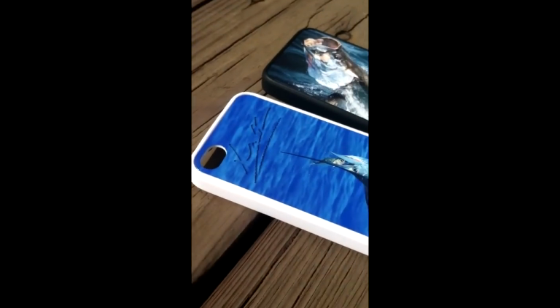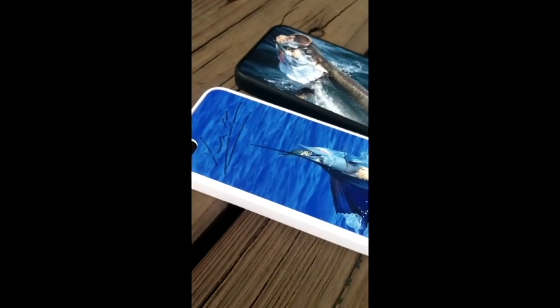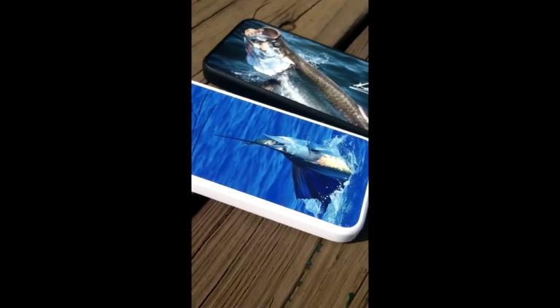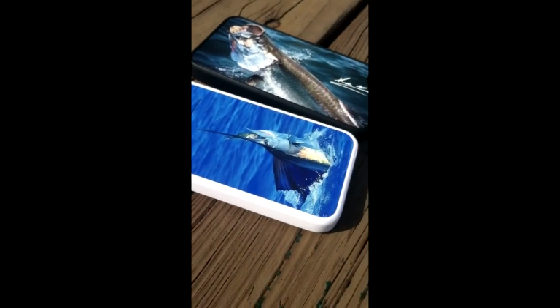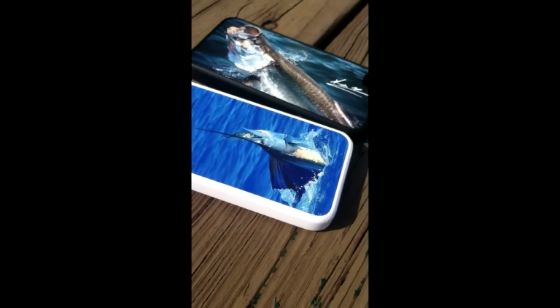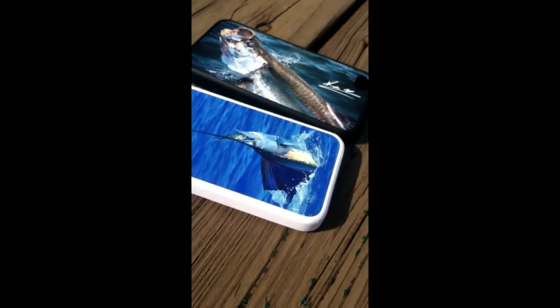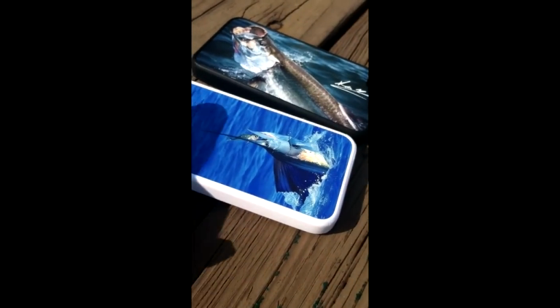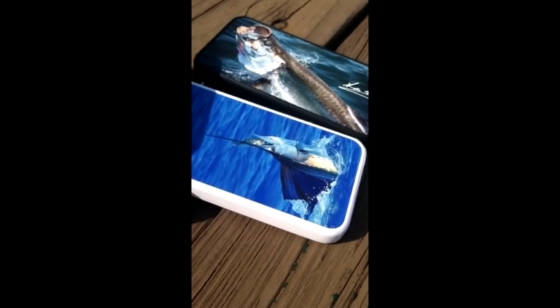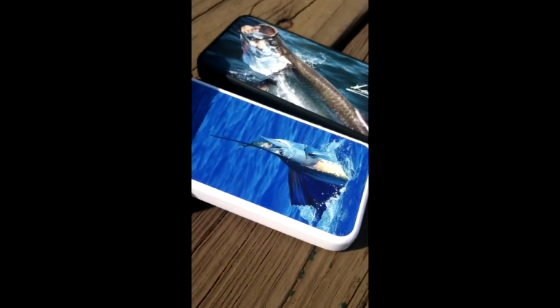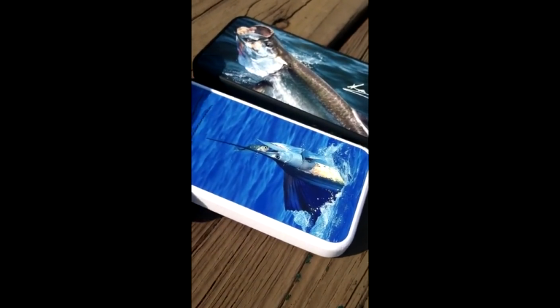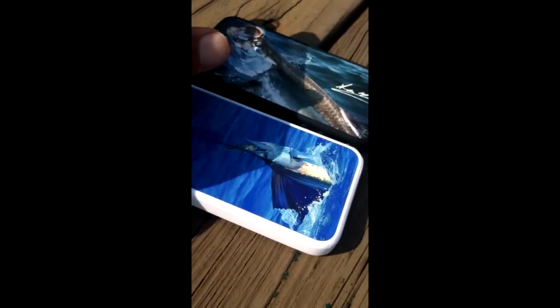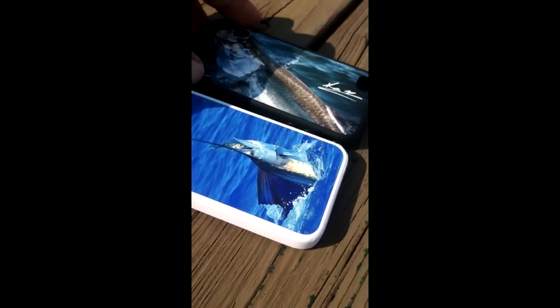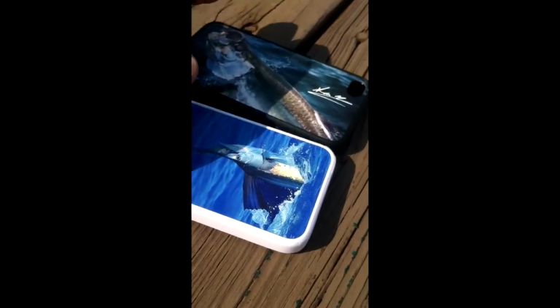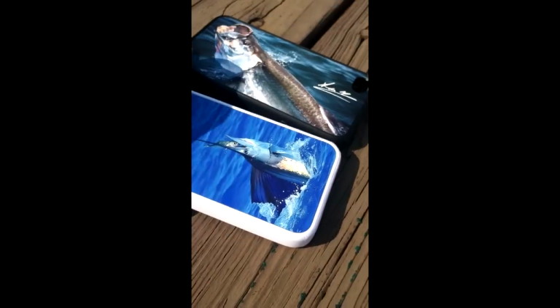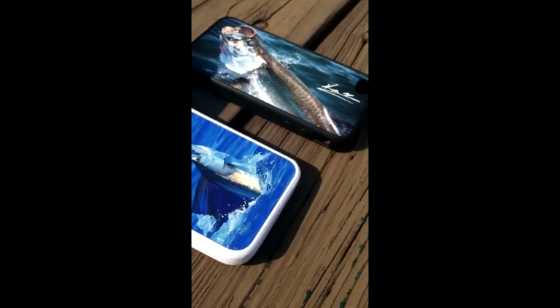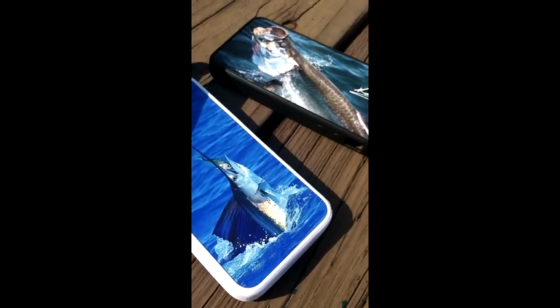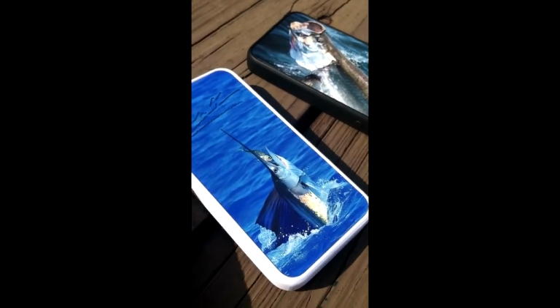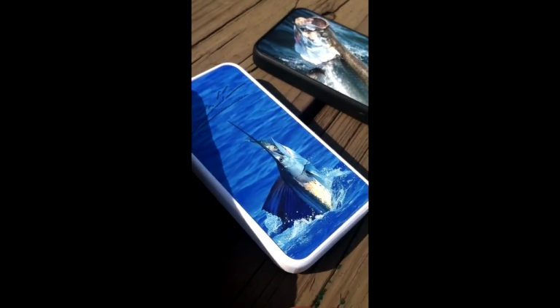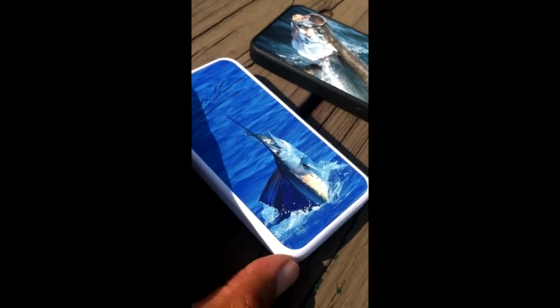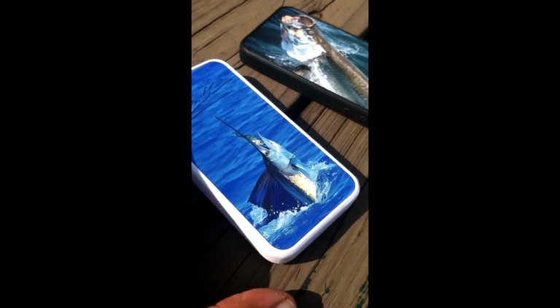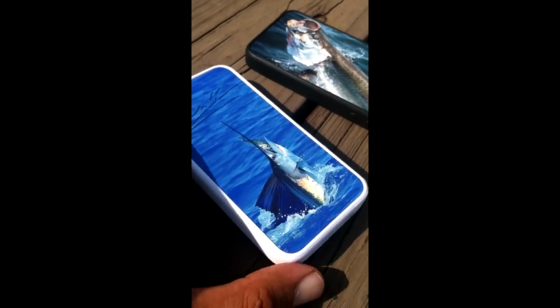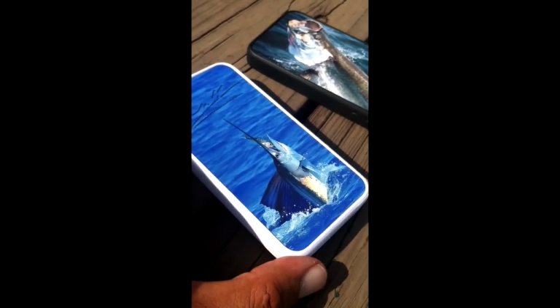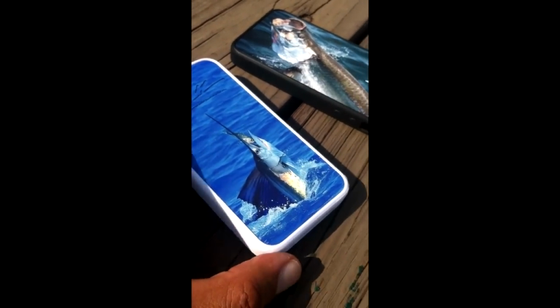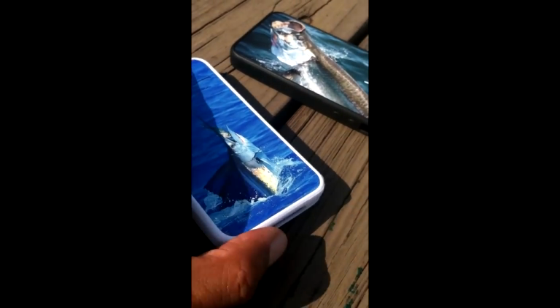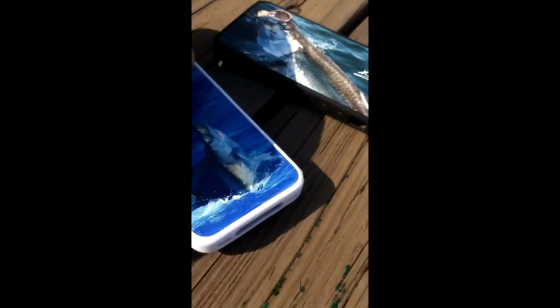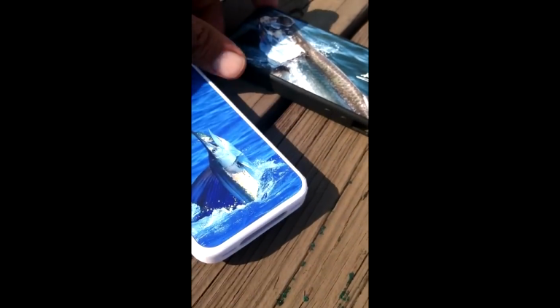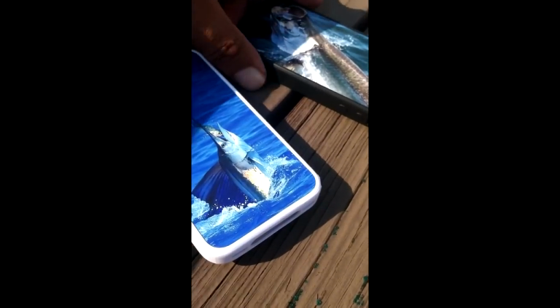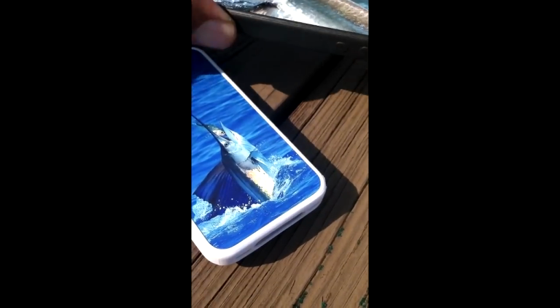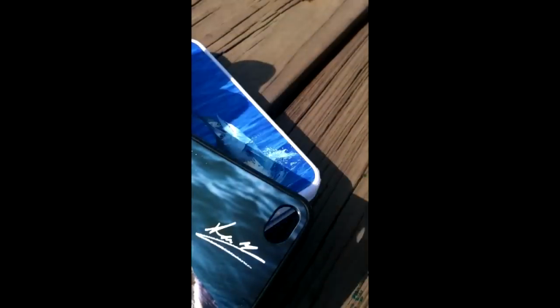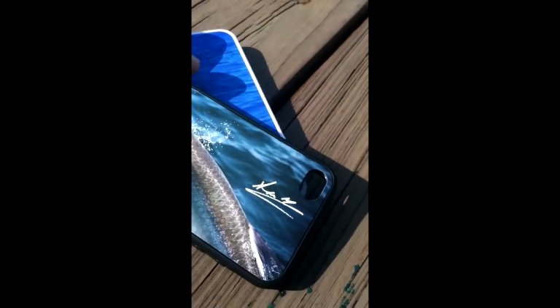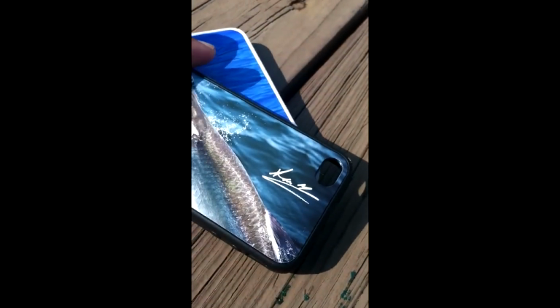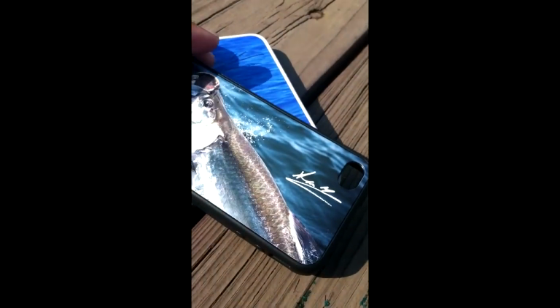People have been asking me about the iPhone case, so I'm out here today to actually show you the iPhone cases in video instead of photos or whatever.